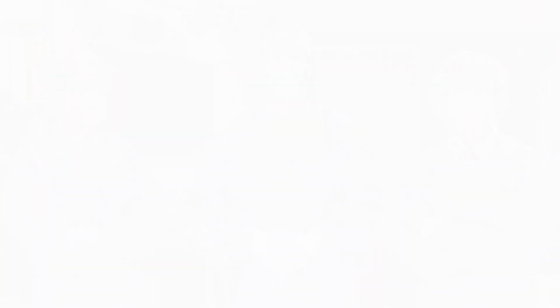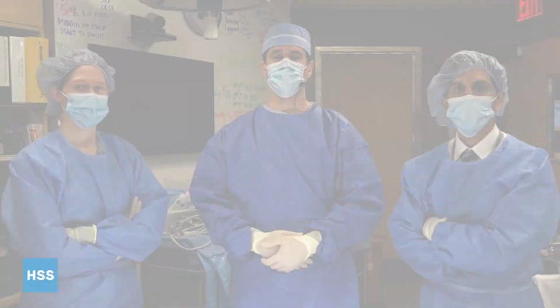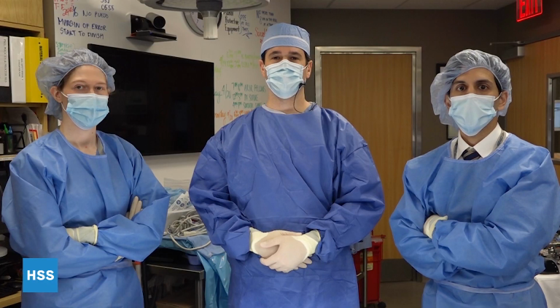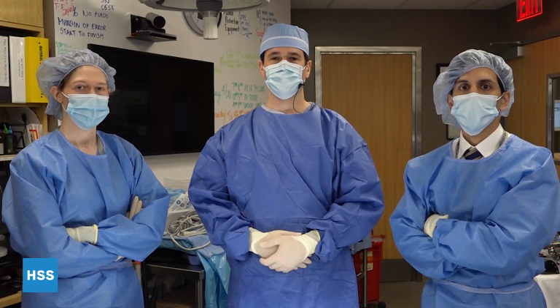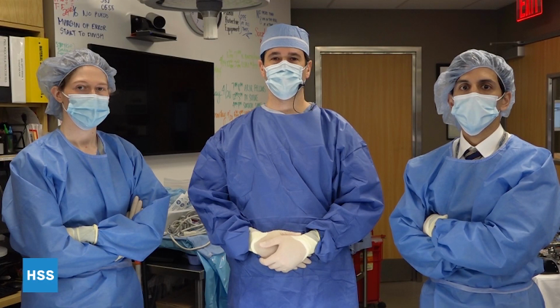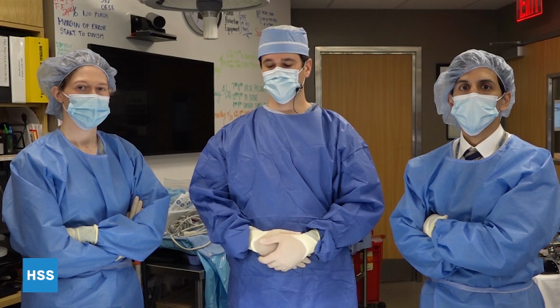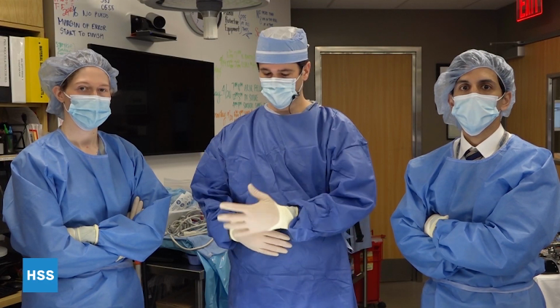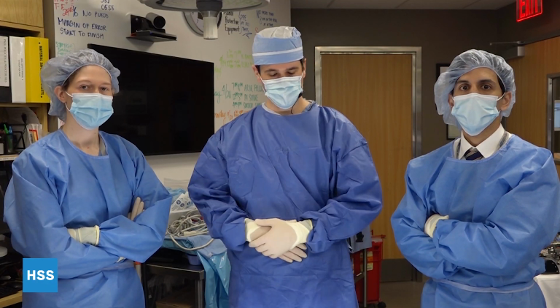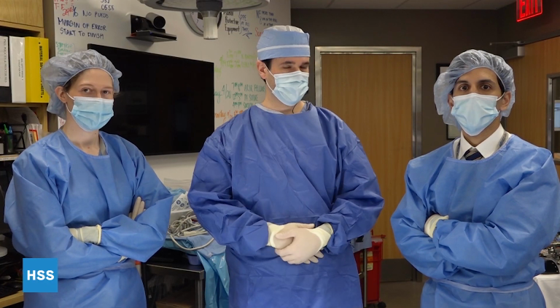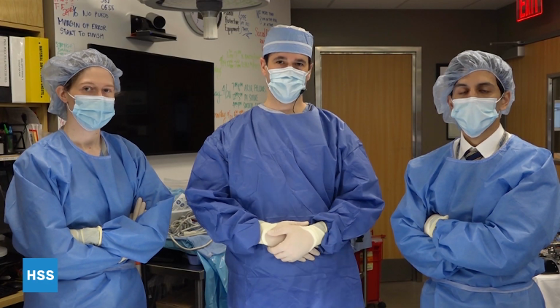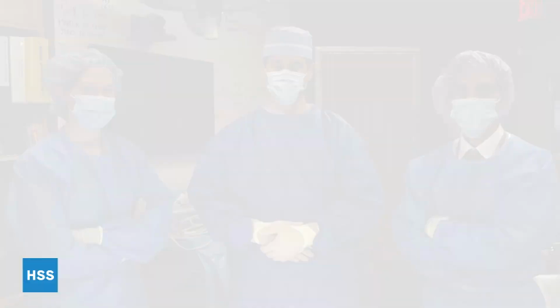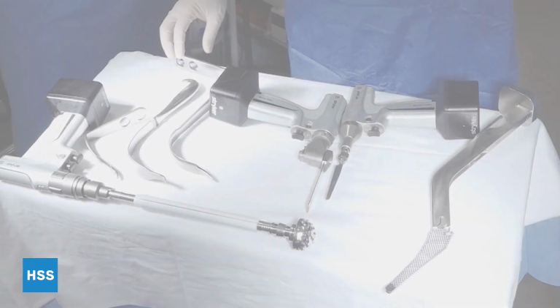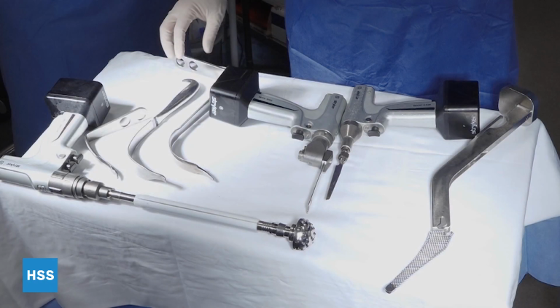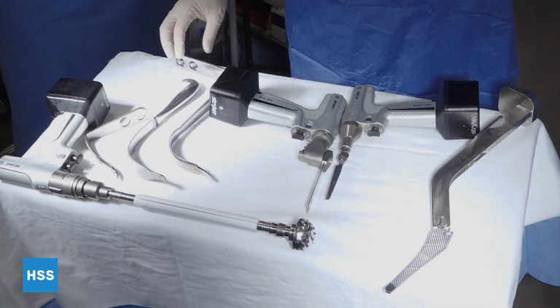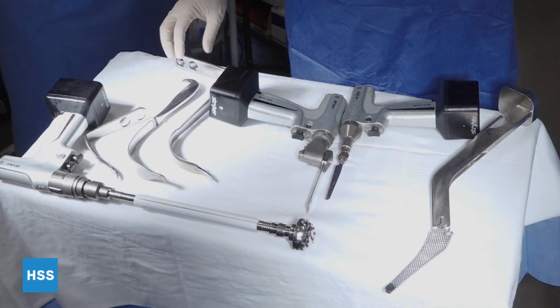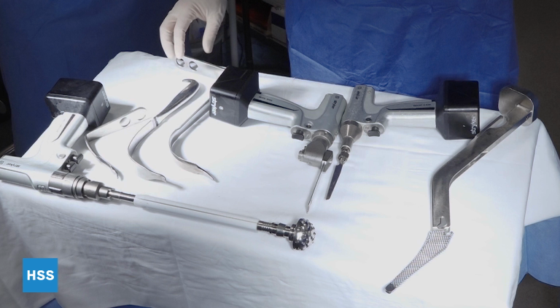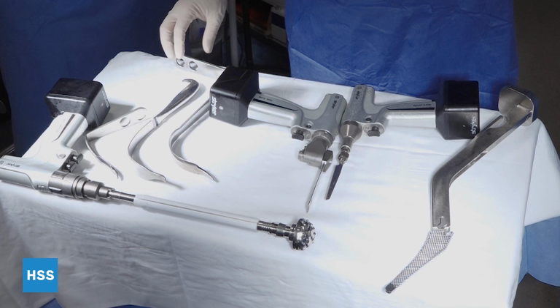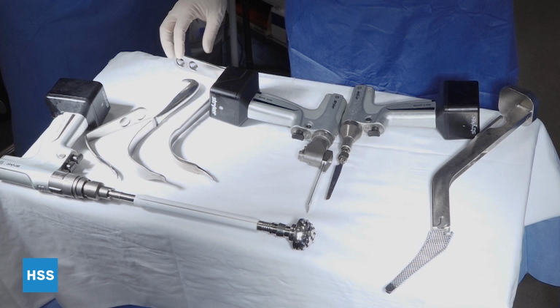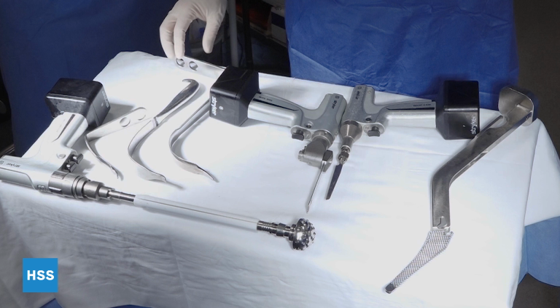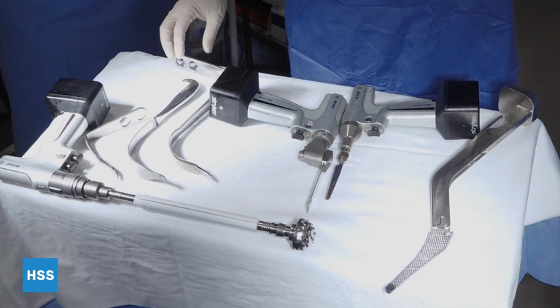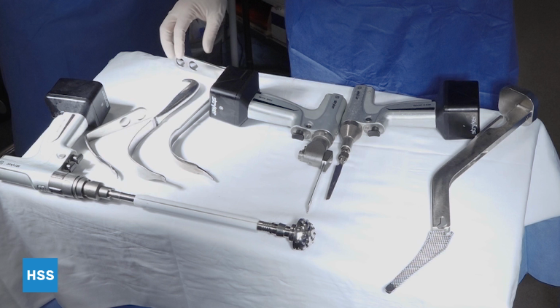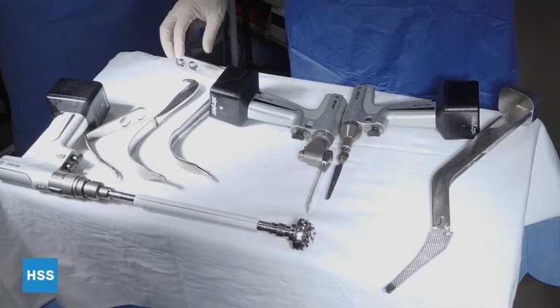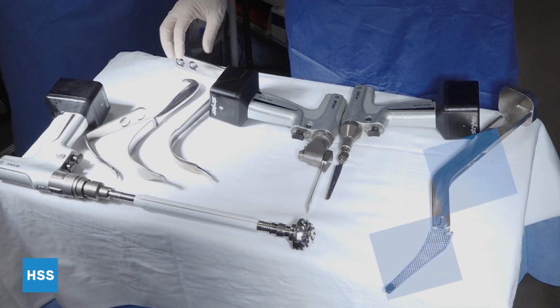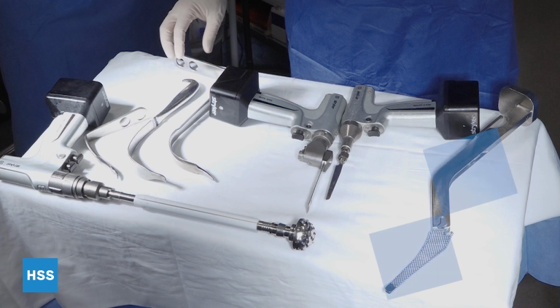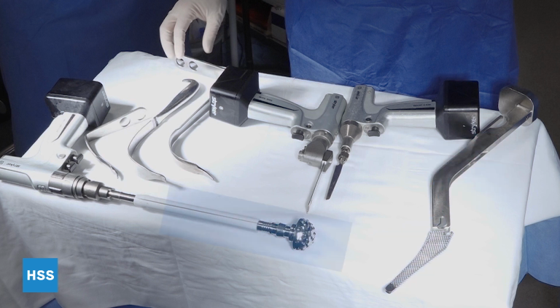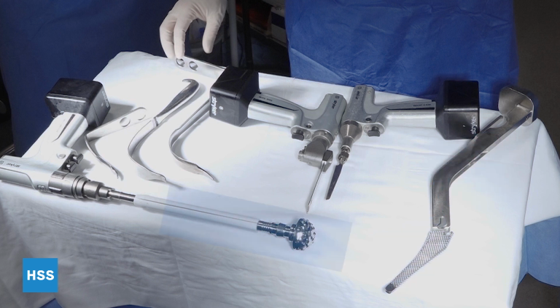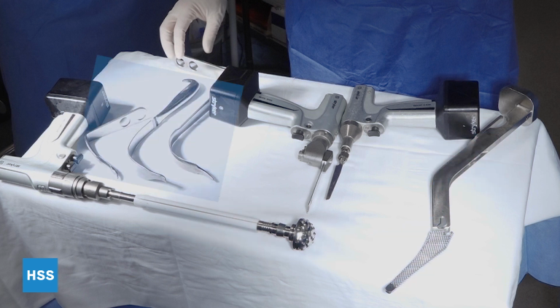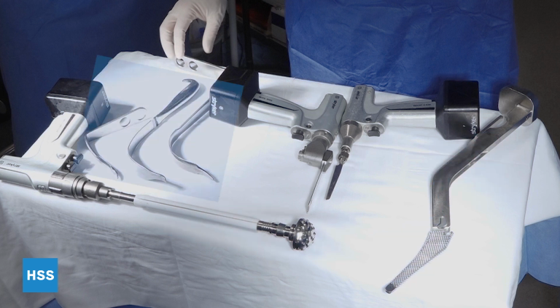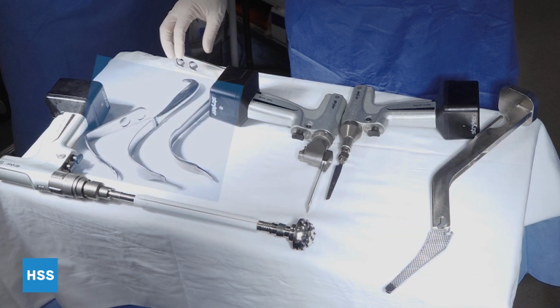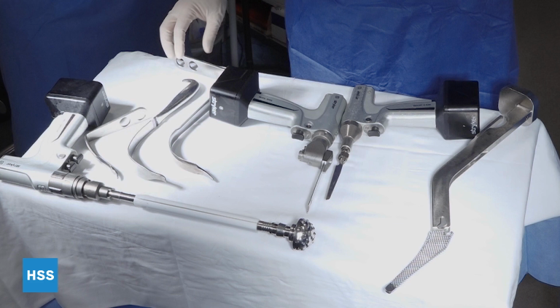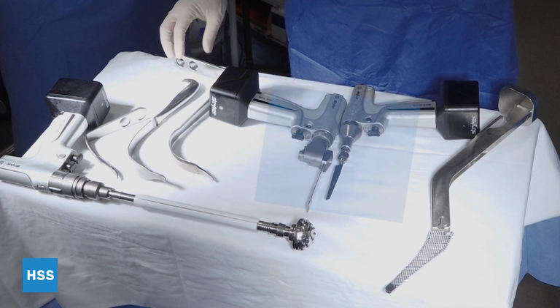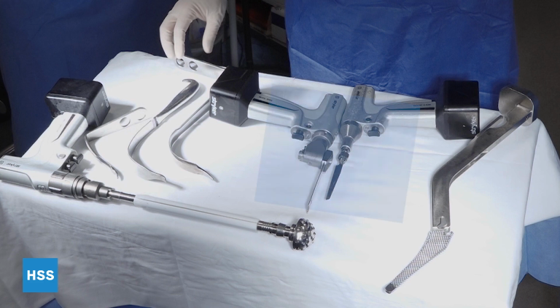Hi, I'm Jason Blevins. I'm here with Cindy Kallenberg and Ajay Premkumar. We're going to go over some basics on instruments for hip replacement, starting with broaches, reamers, and some of the retractors and saws that we commonly use.